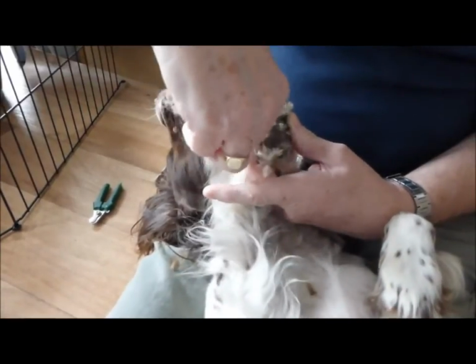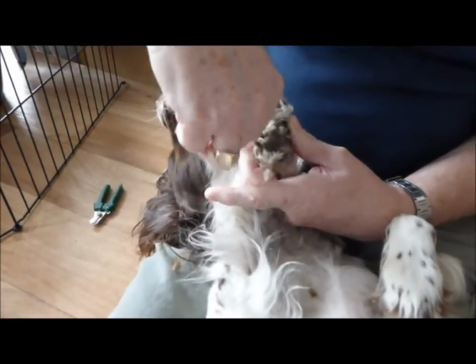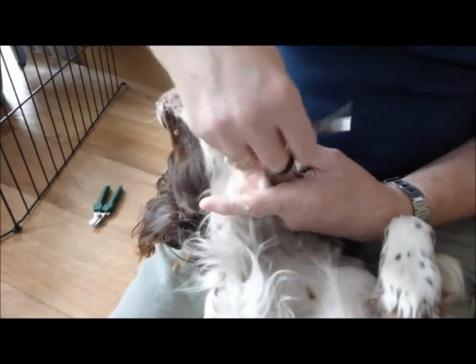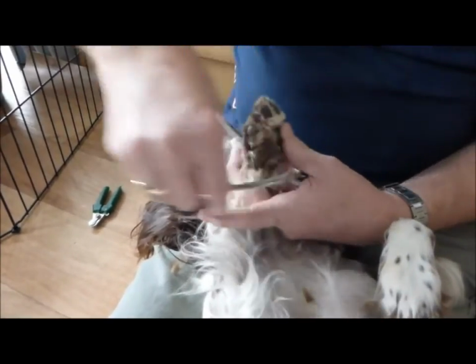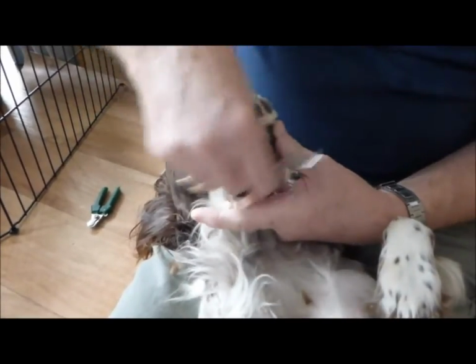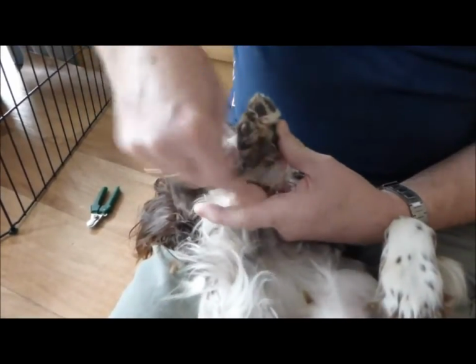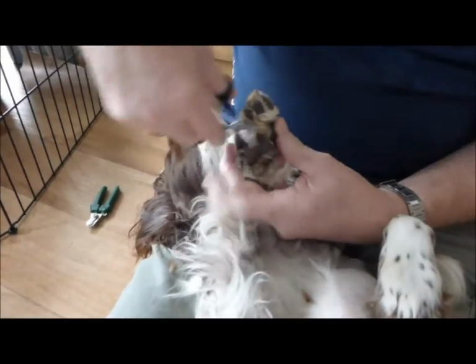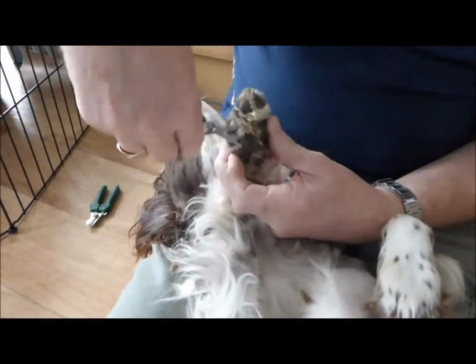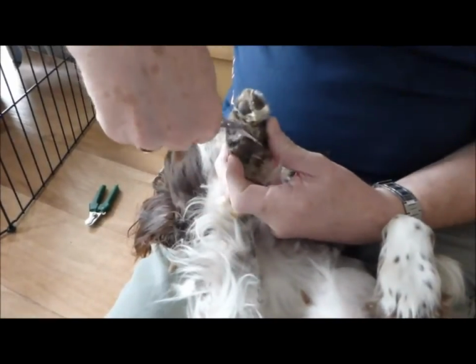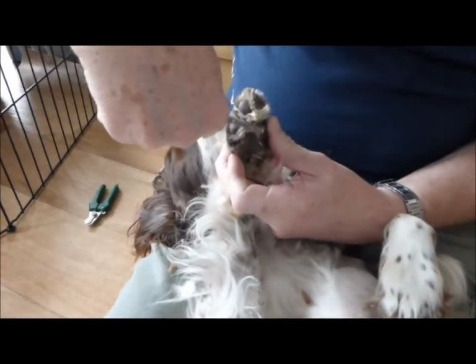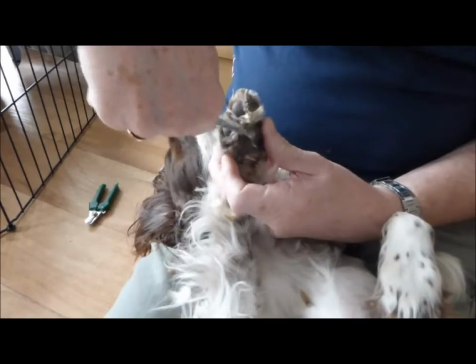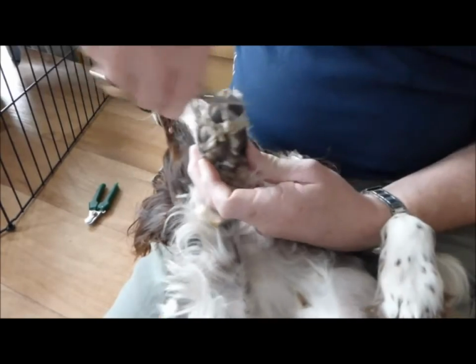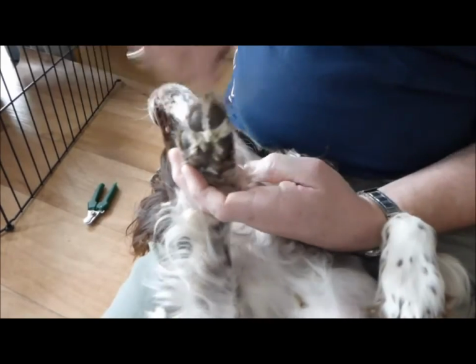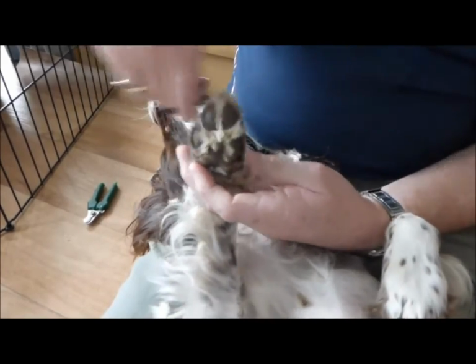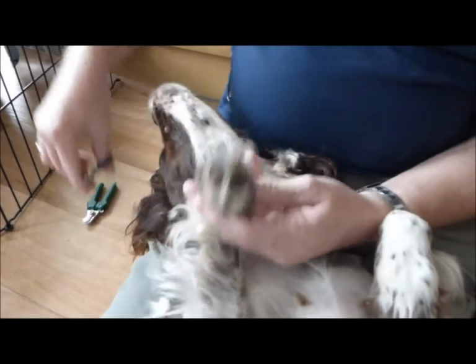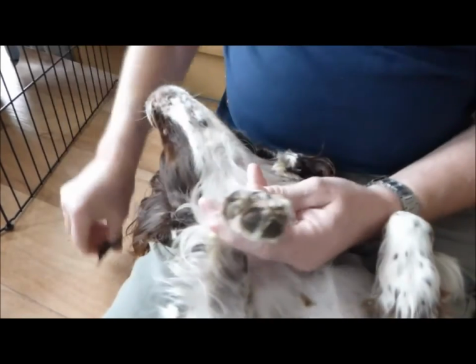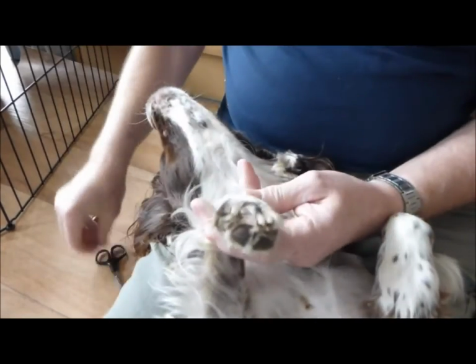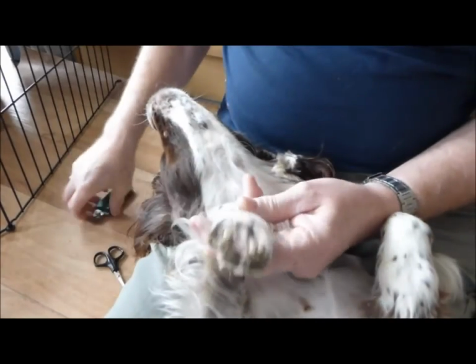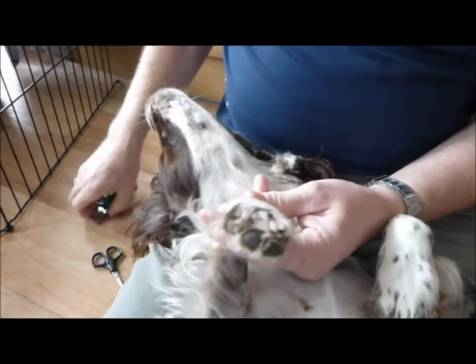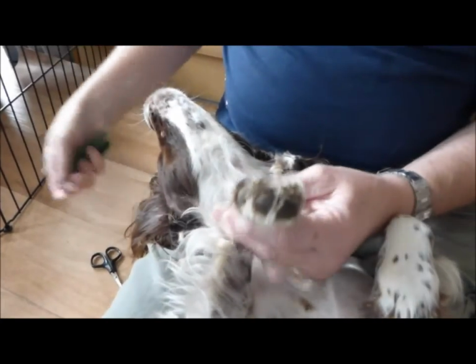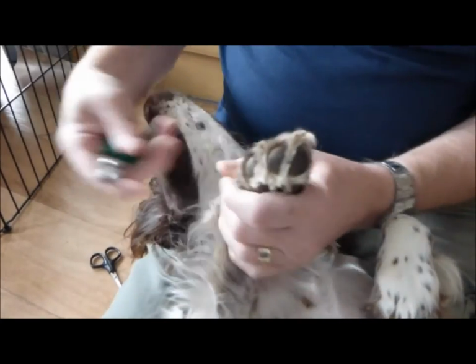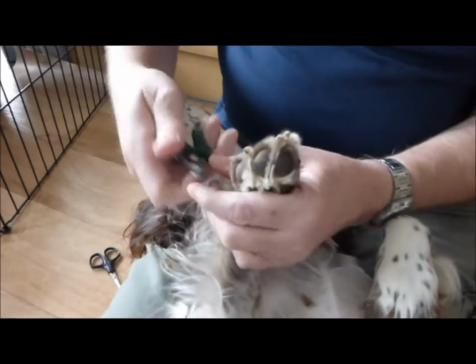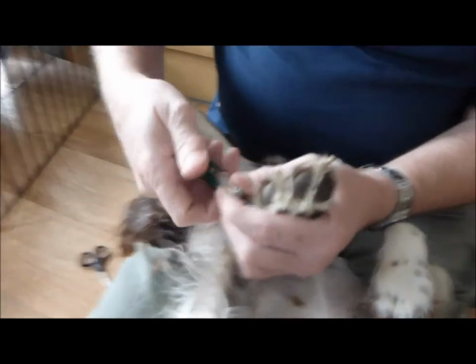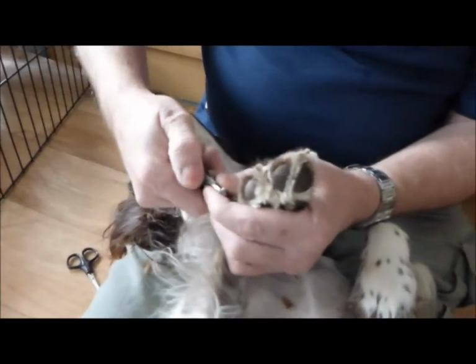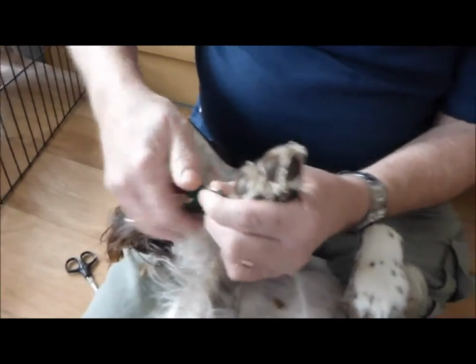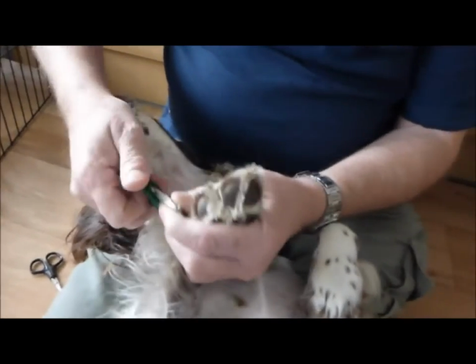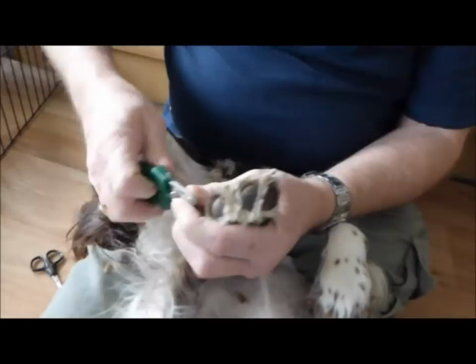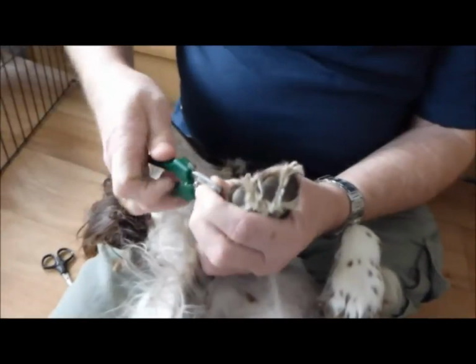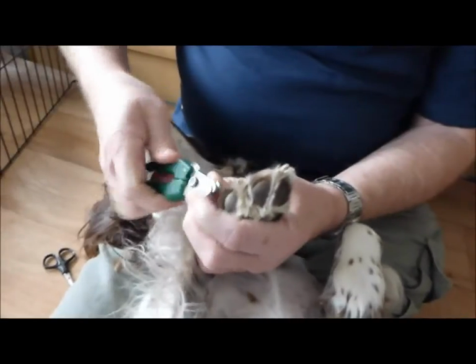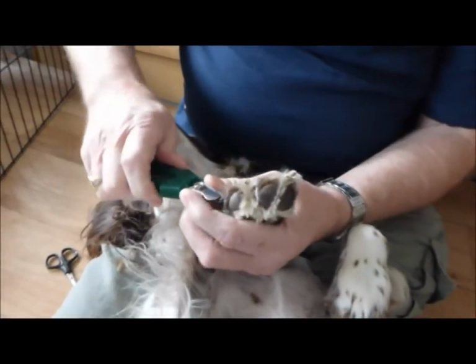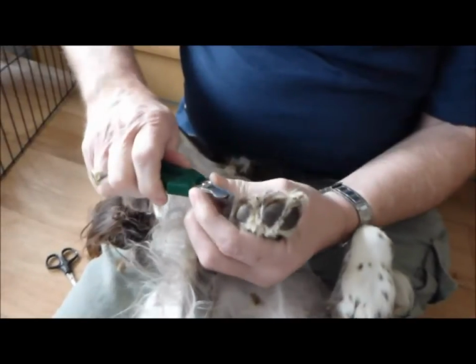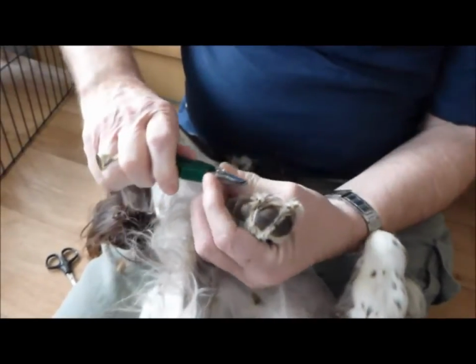And that is nearly it. It doesn't have to be perfect — she'll wear a lot of it down. Then a pair of these clippers — make sure you've got her down.